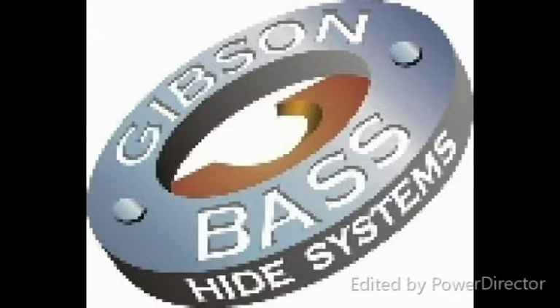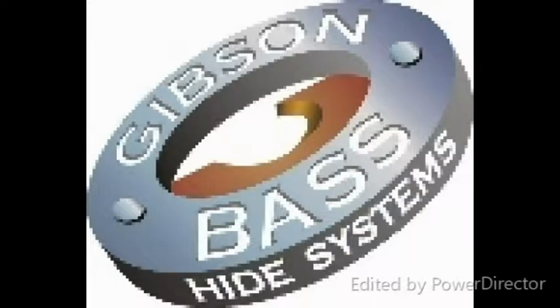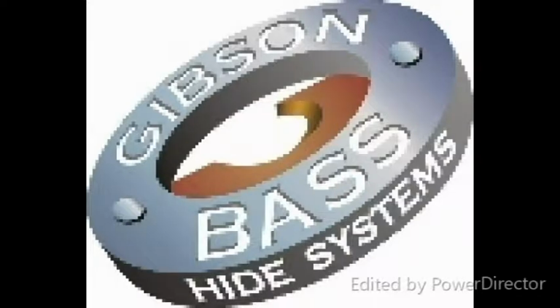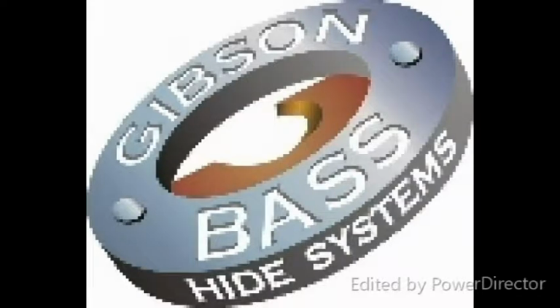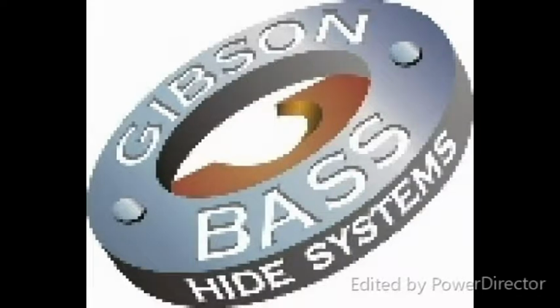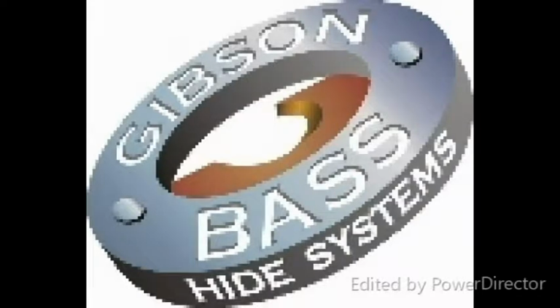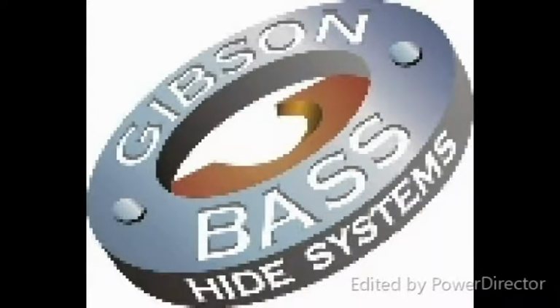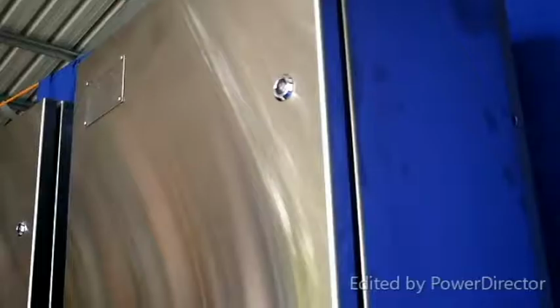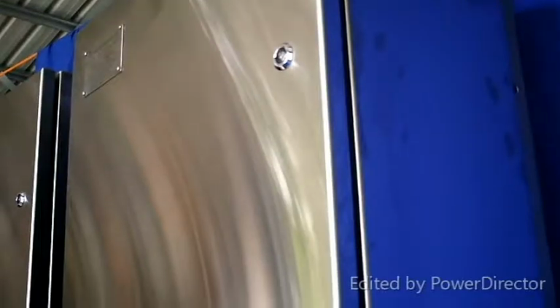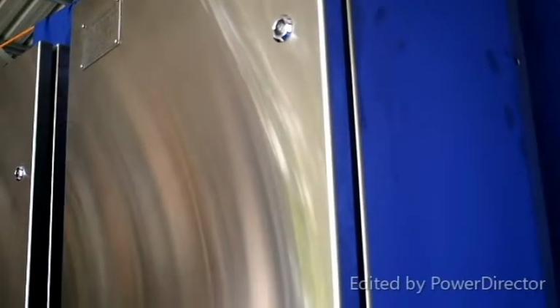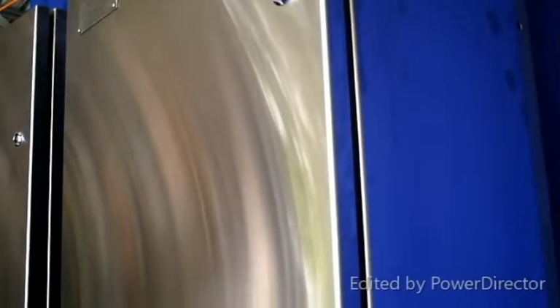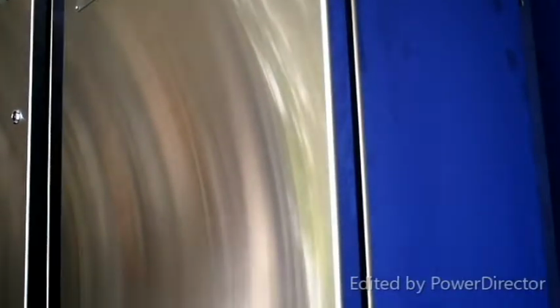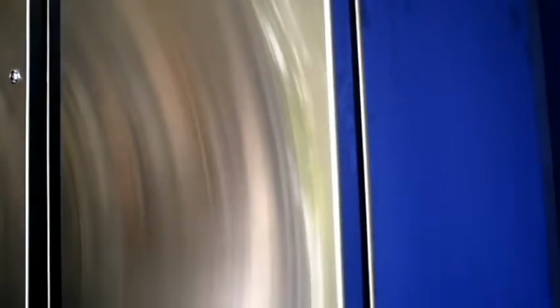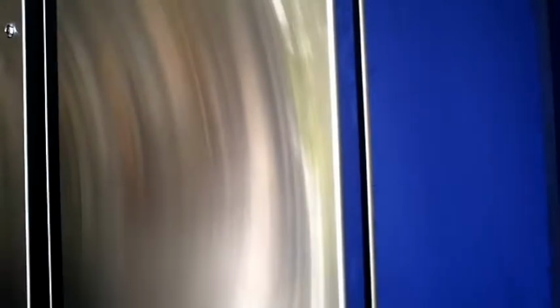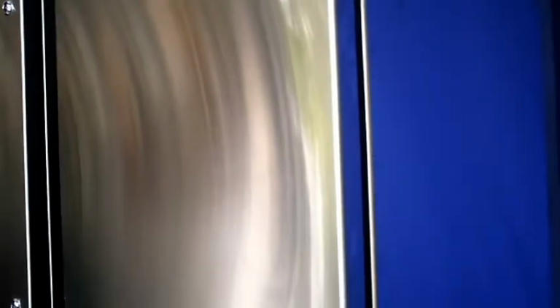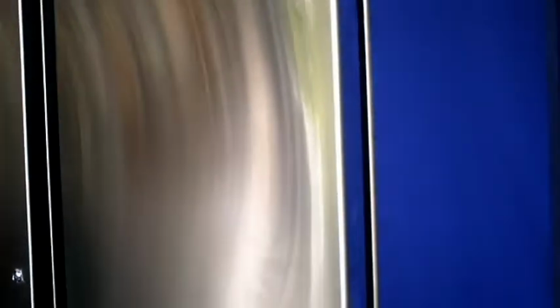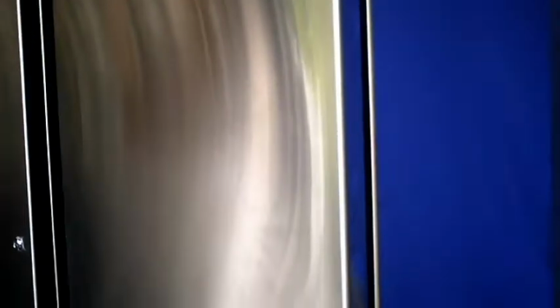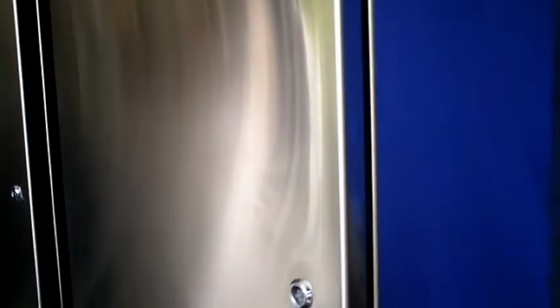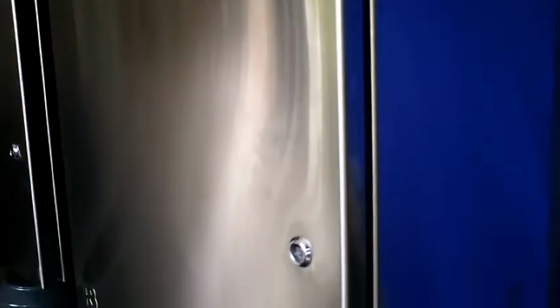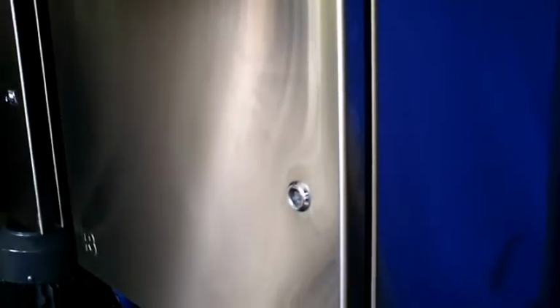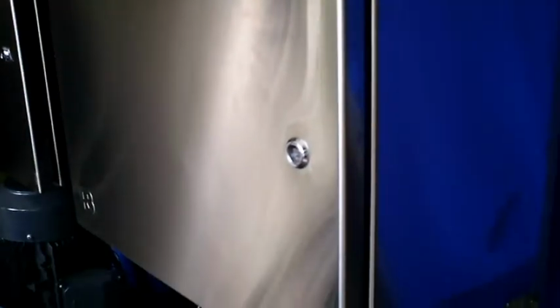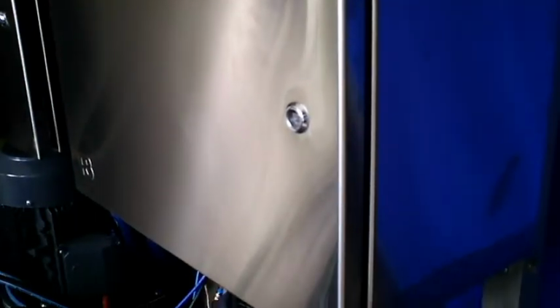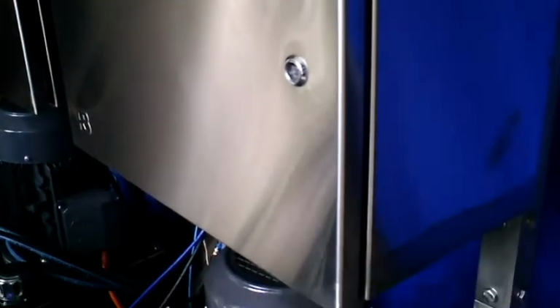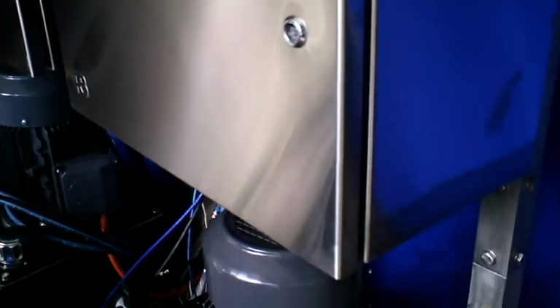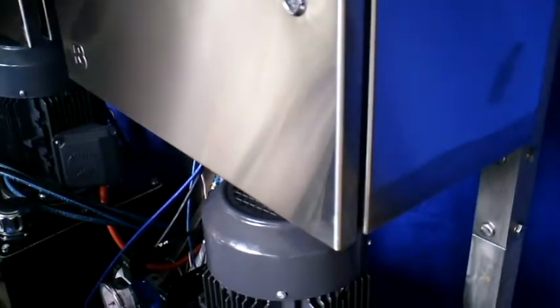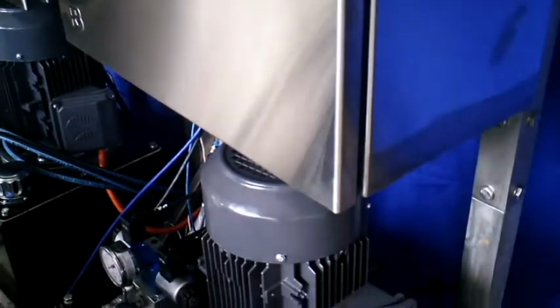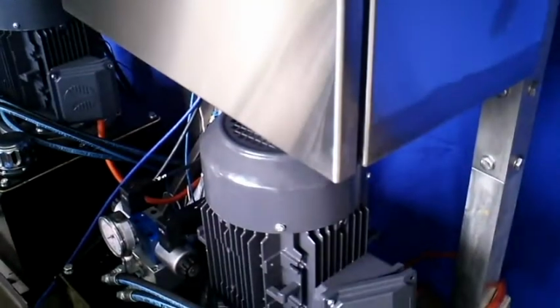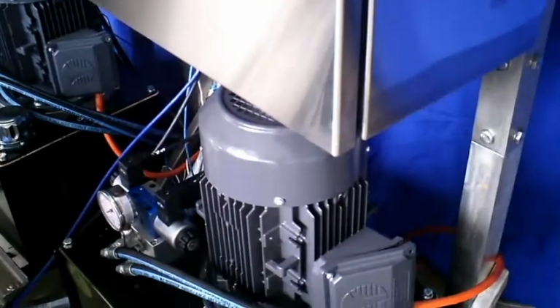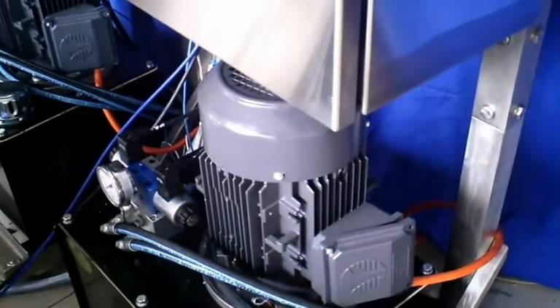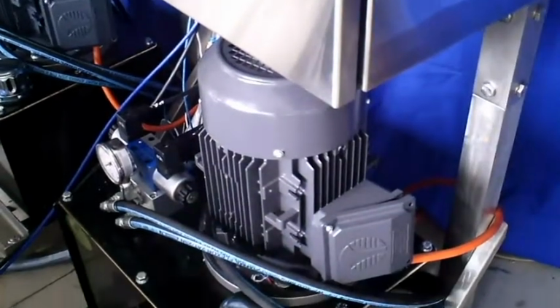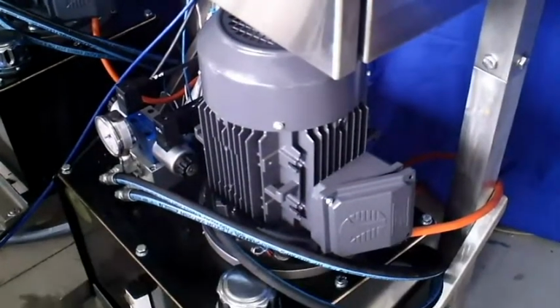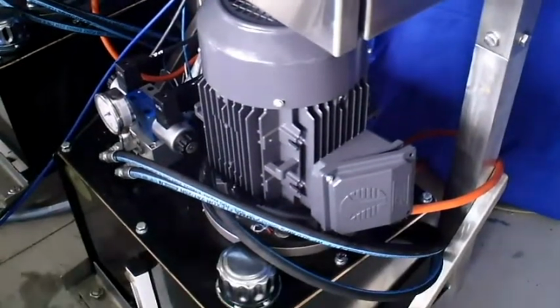The Gibson Bass Hide Stamper. Clear, permanent, individual hide and skin identification. These are the twin remote access hide stampers recently completed for installation in Africa.